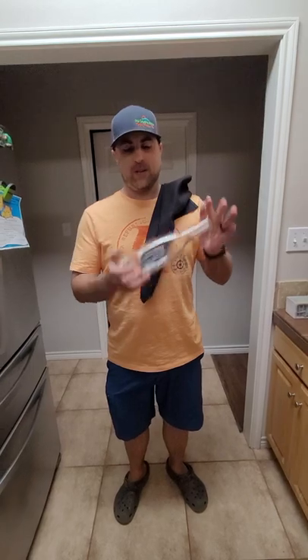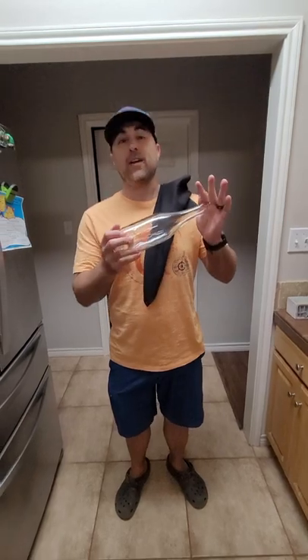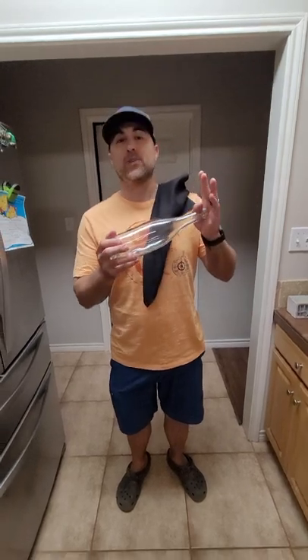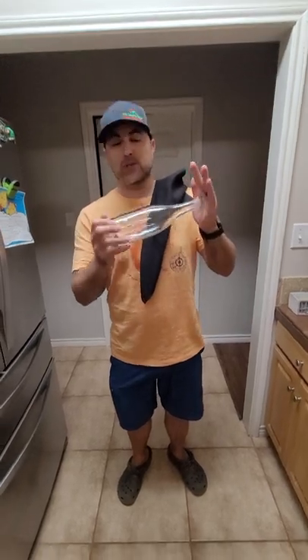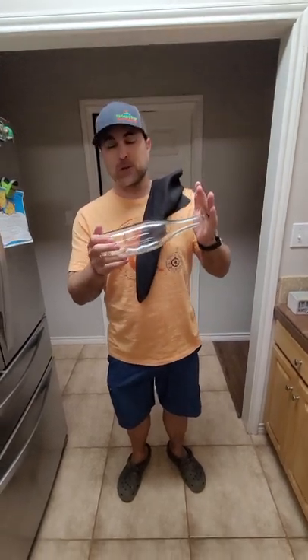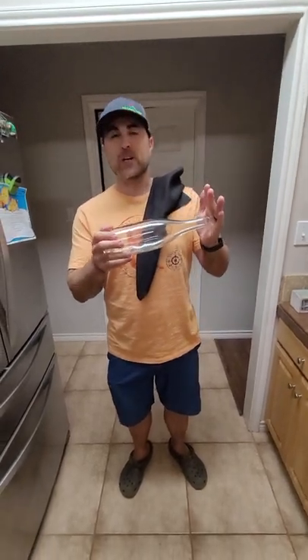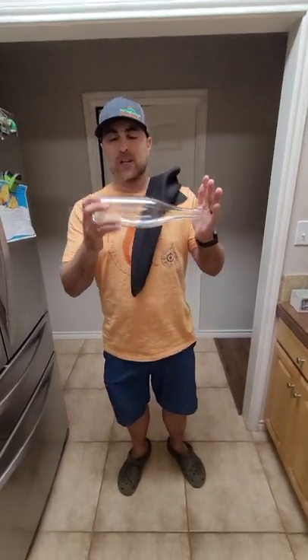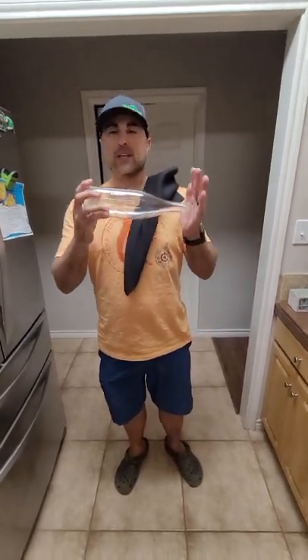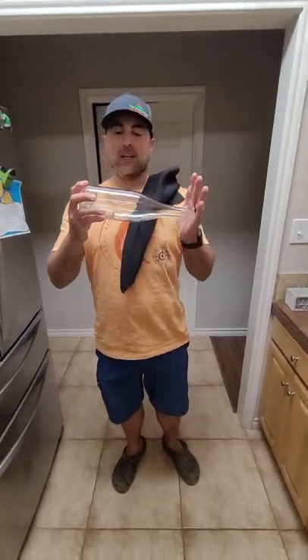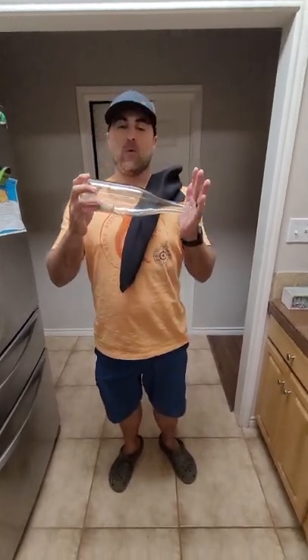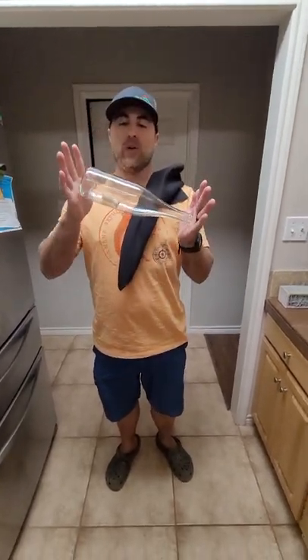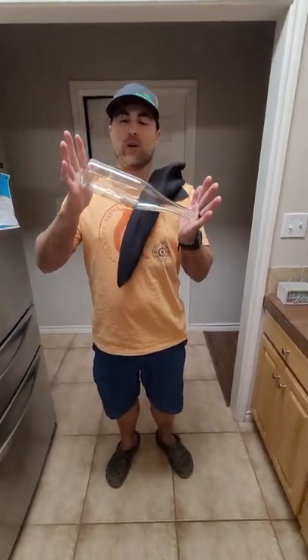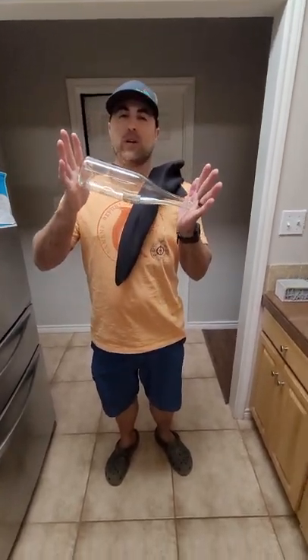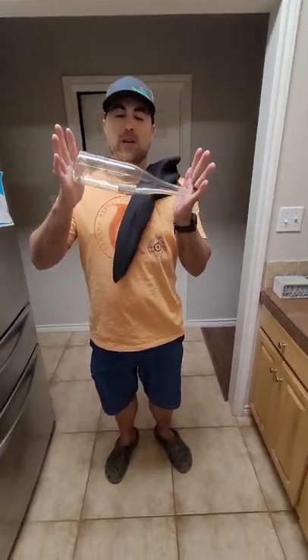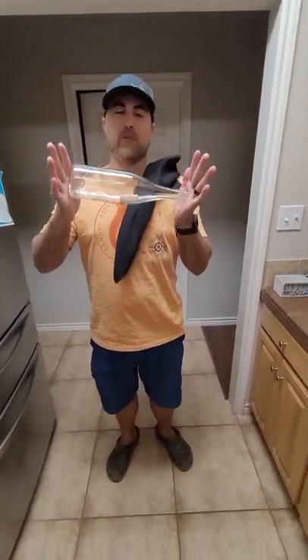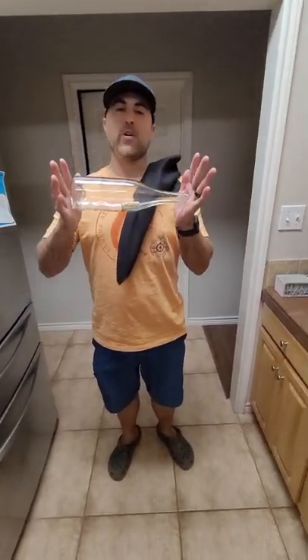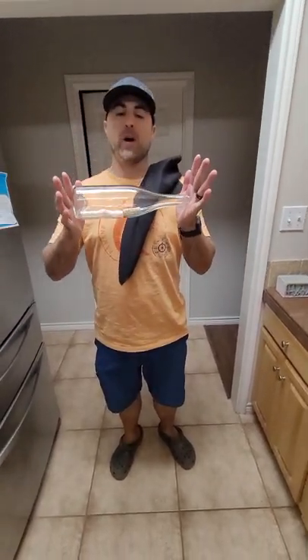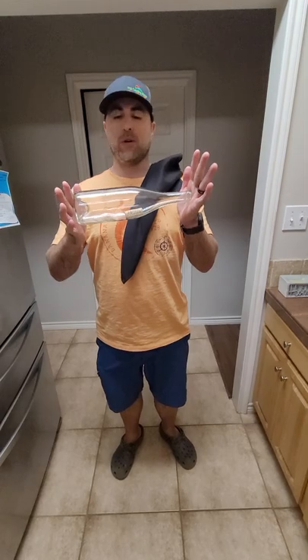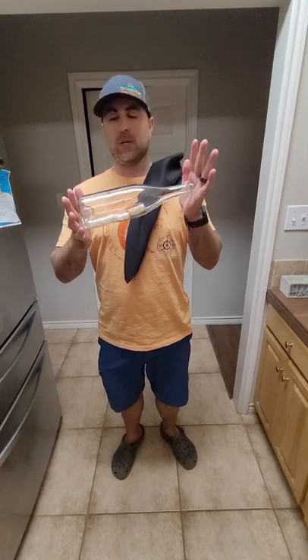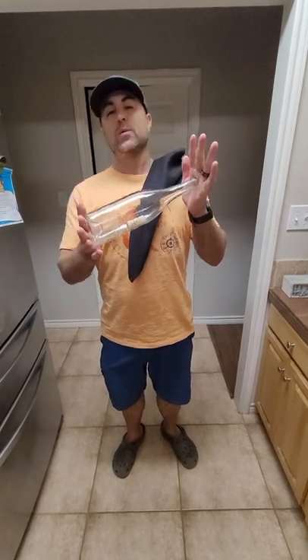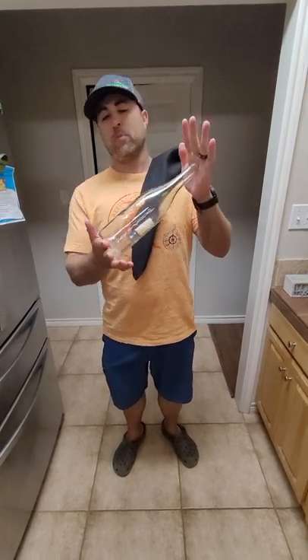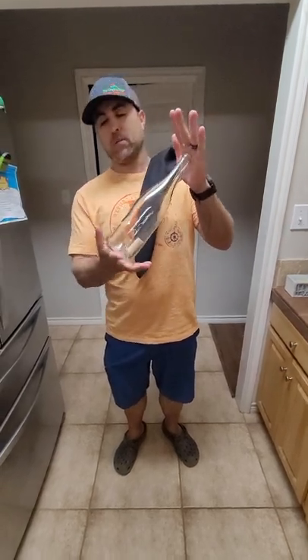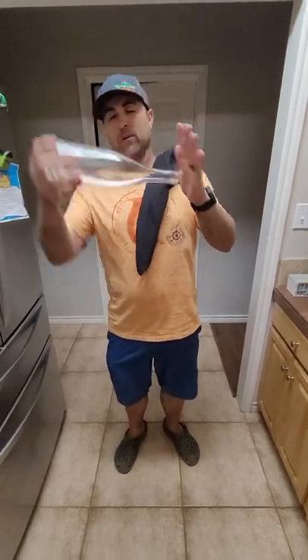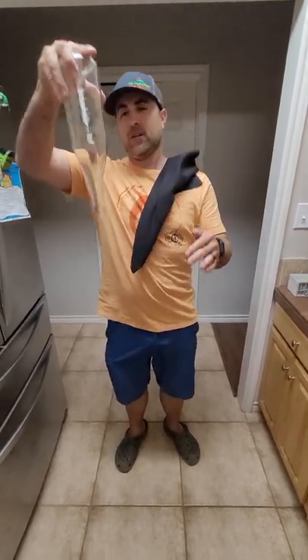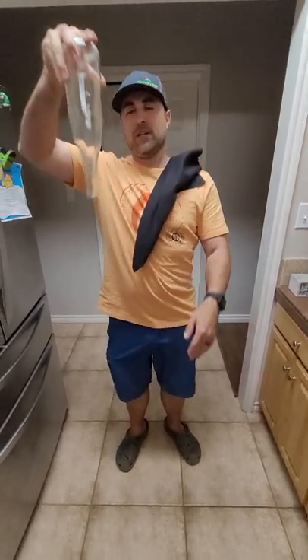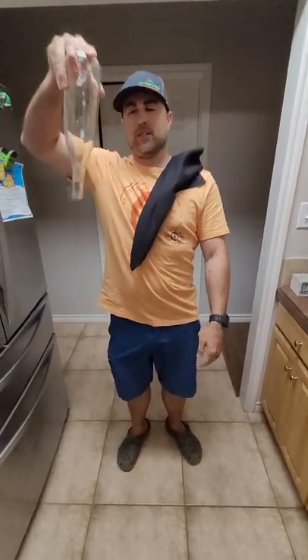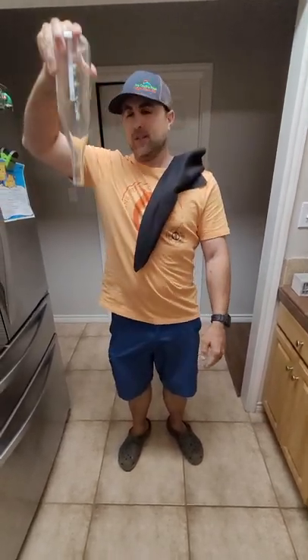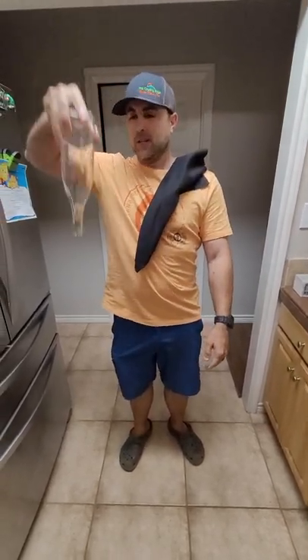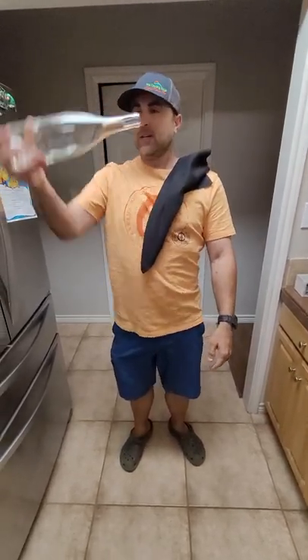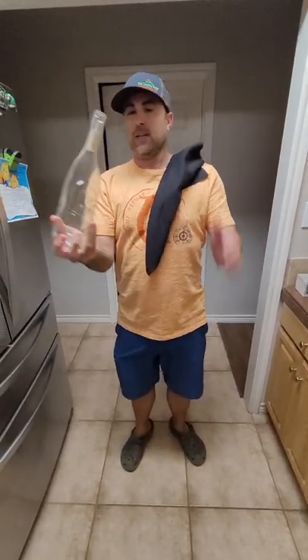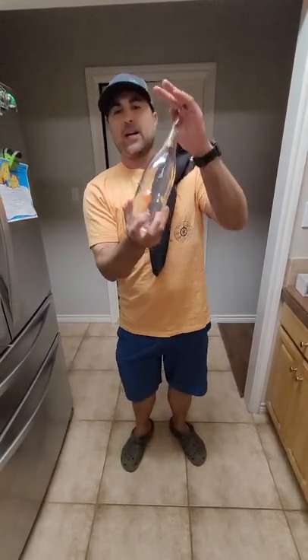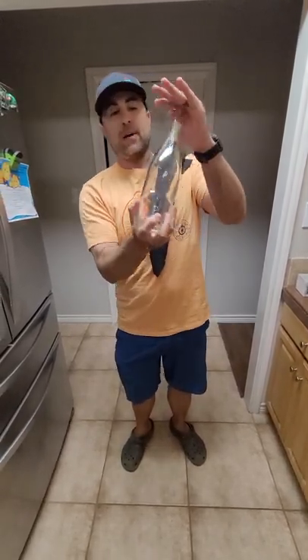All right, so I'm going to show you a trick to get a wine cork out of an ordinary wine bottle without breaking the bottle. So it is not coming out.